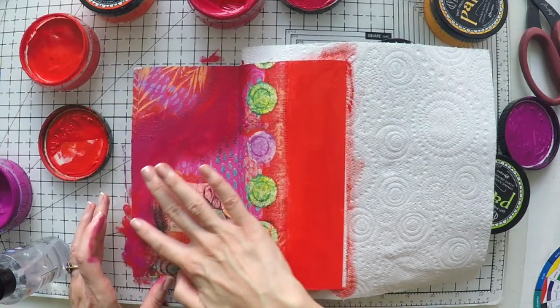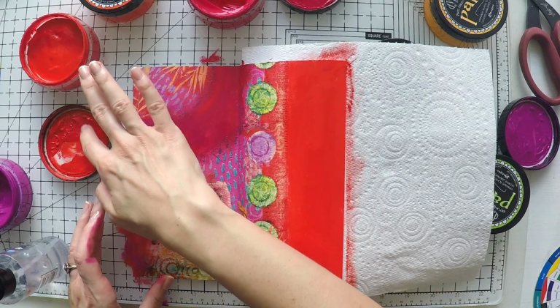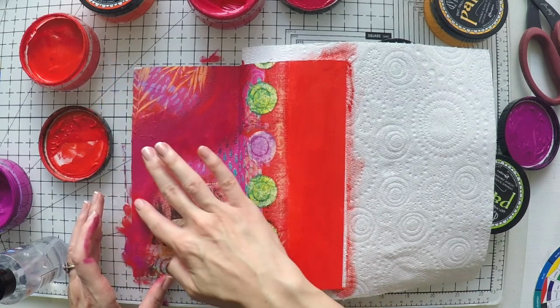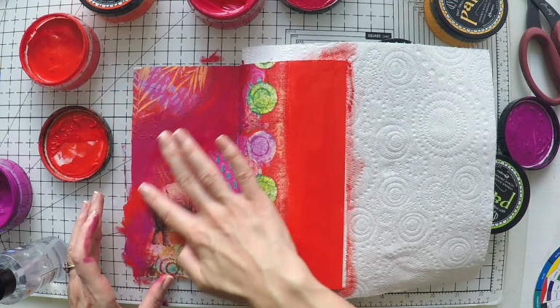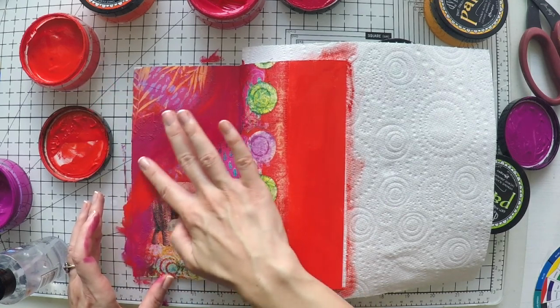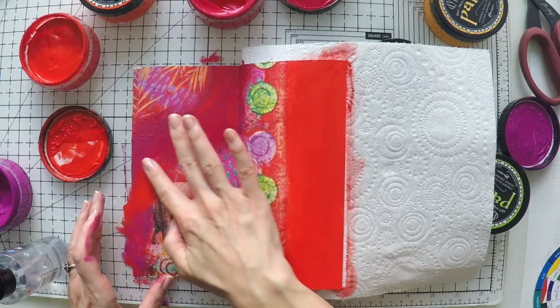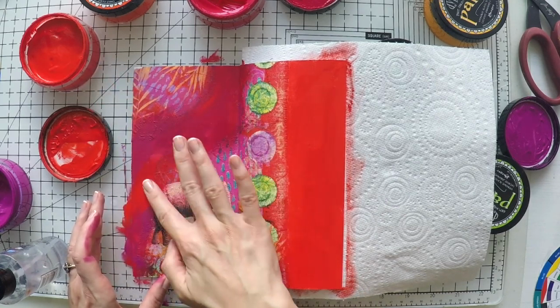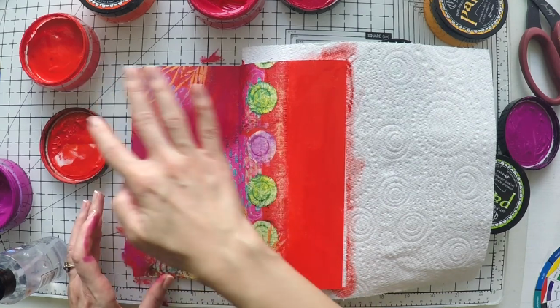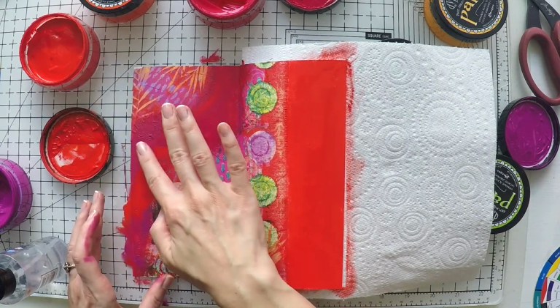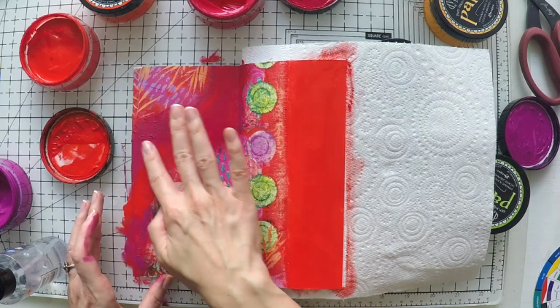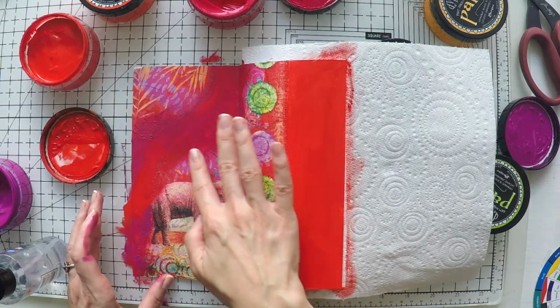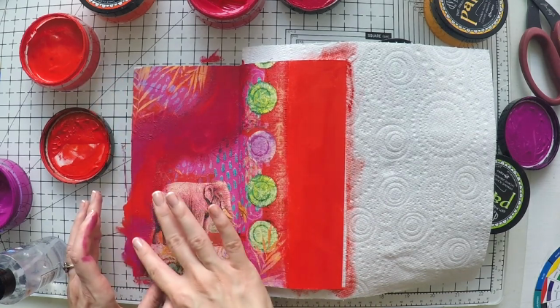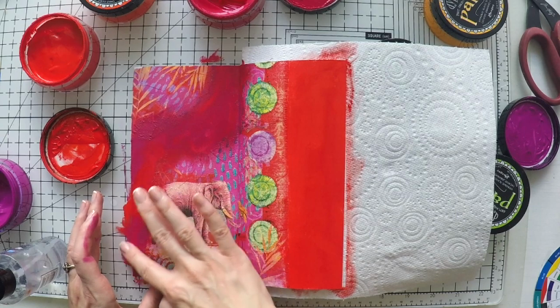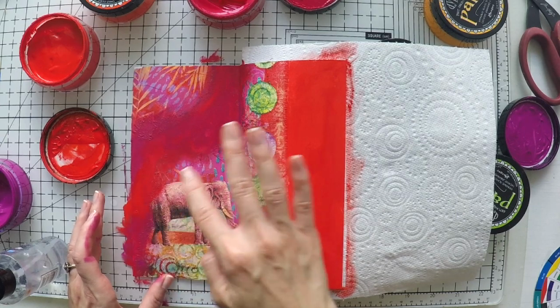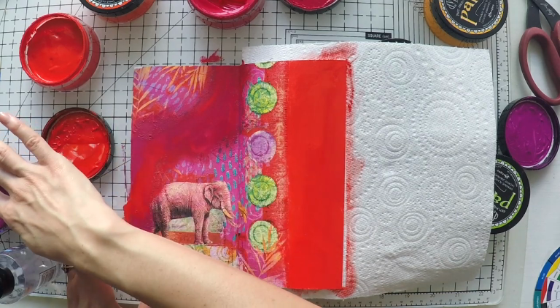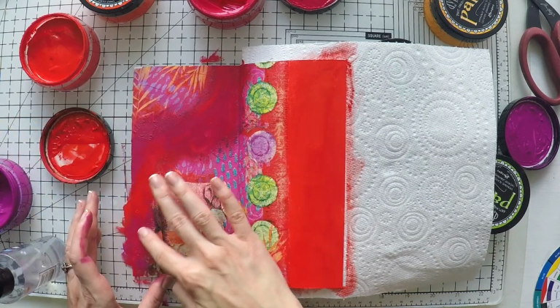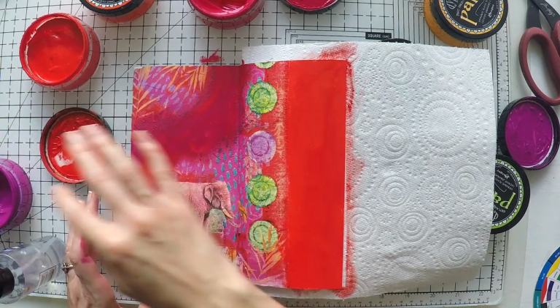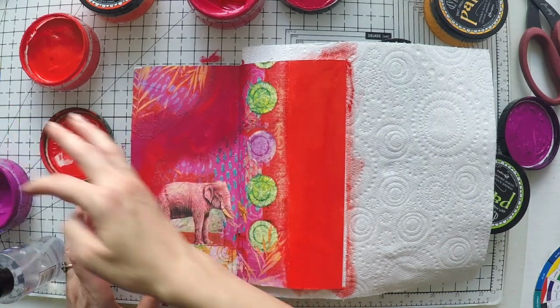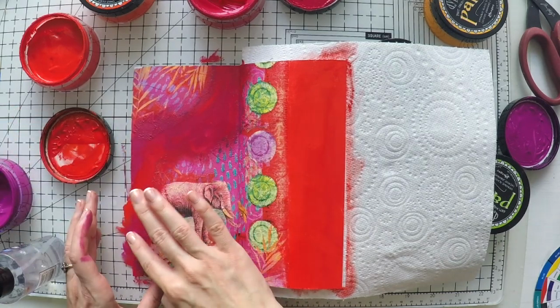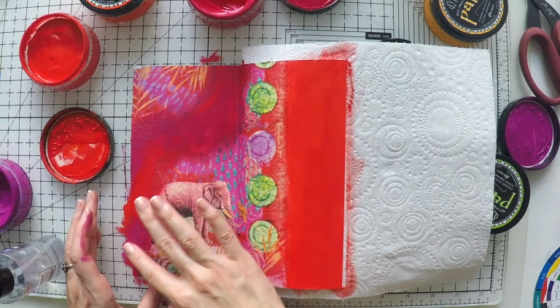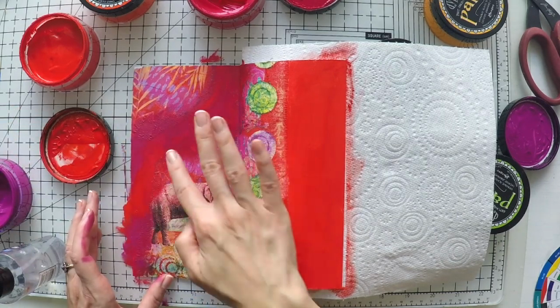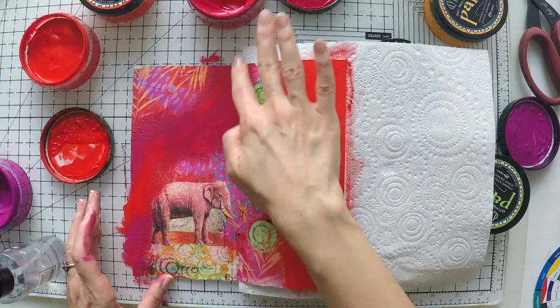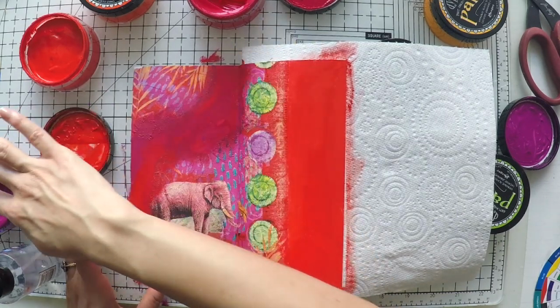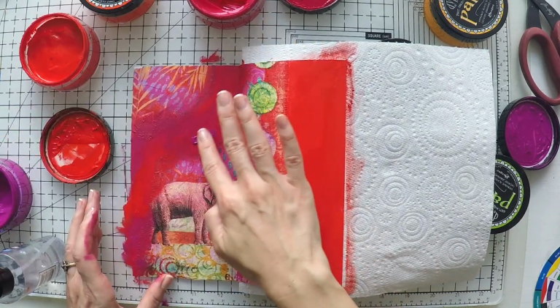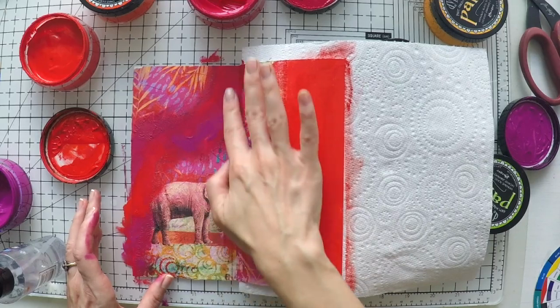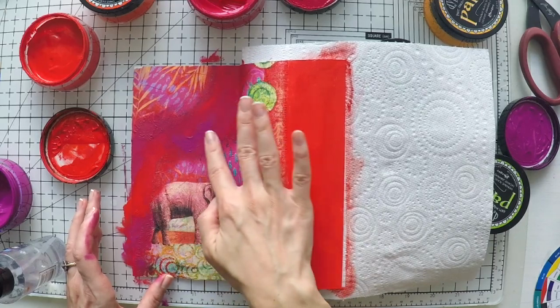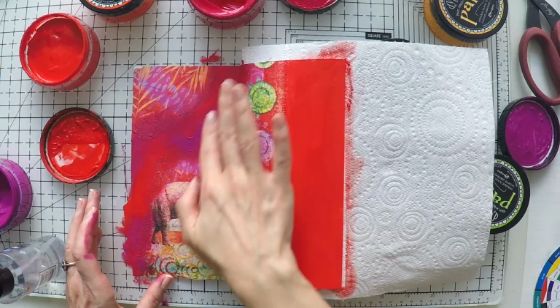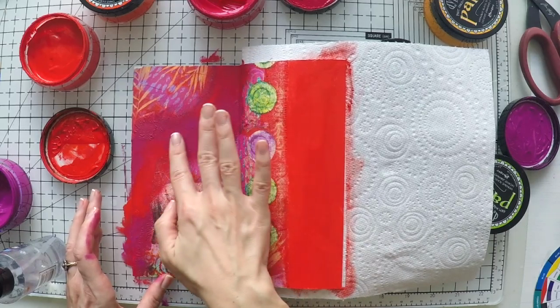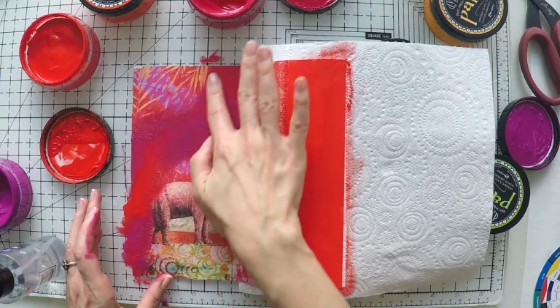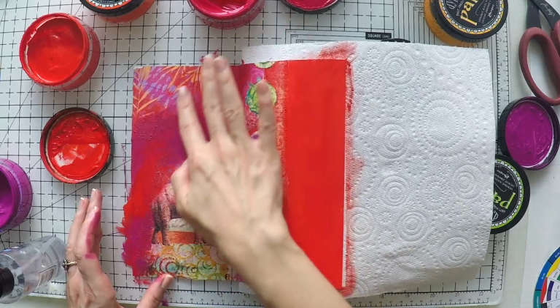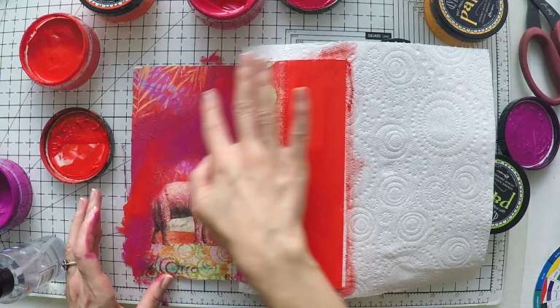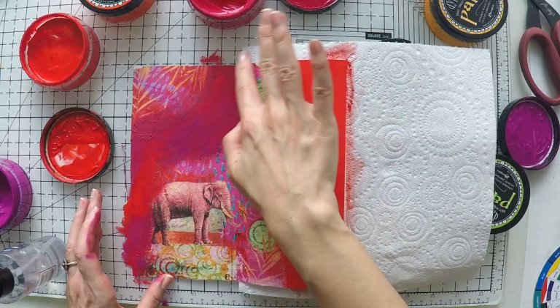If you don't want to touch it, you can always use a baby wipe as well, but make sure it's not completely wet — just a little bit moist, not so wet that it will take your paint away.